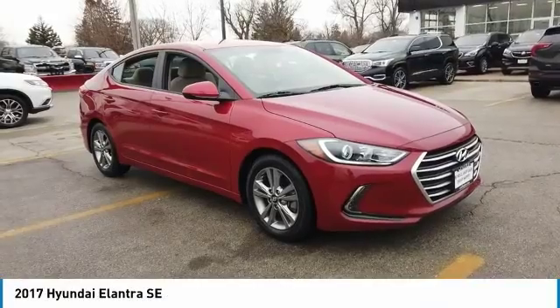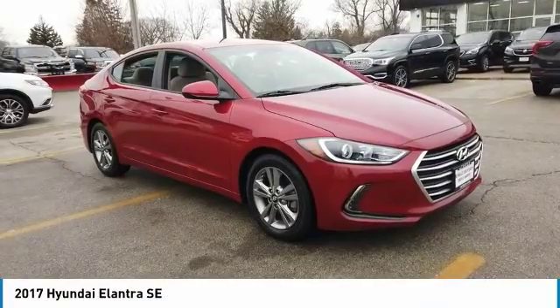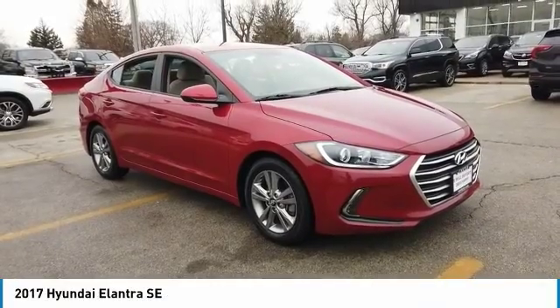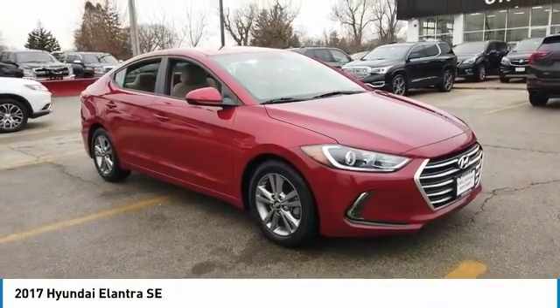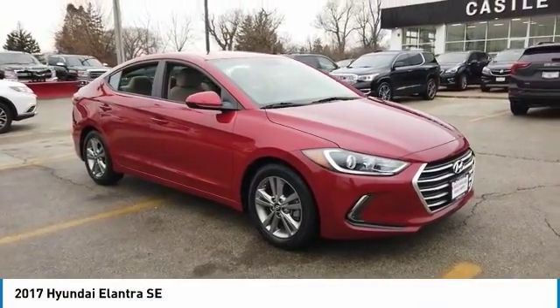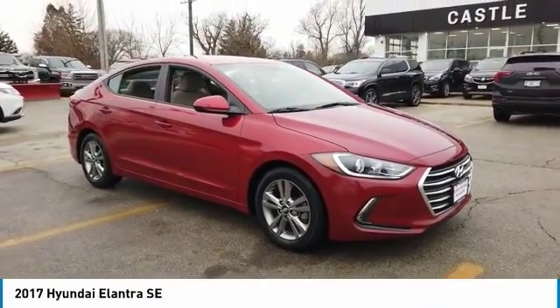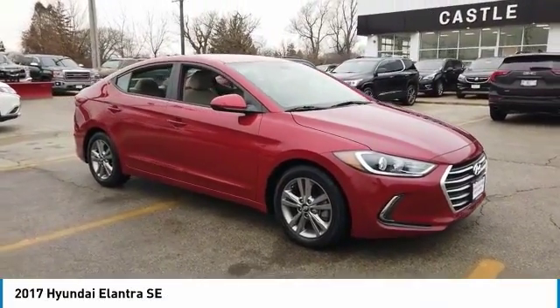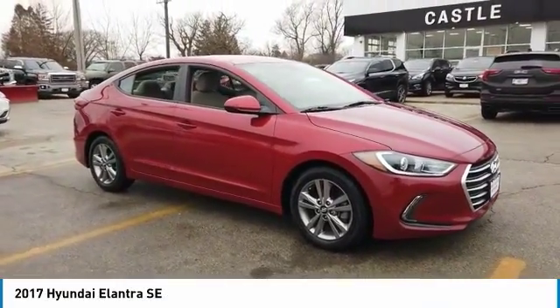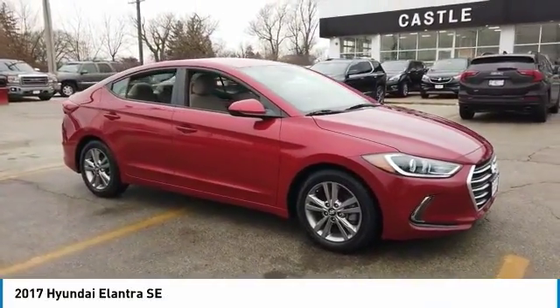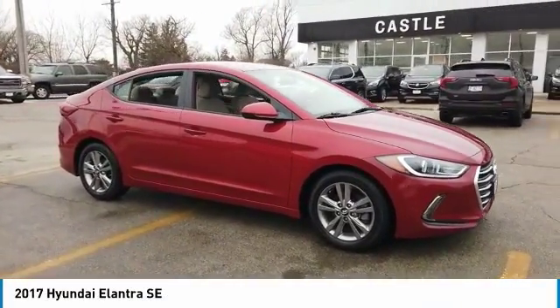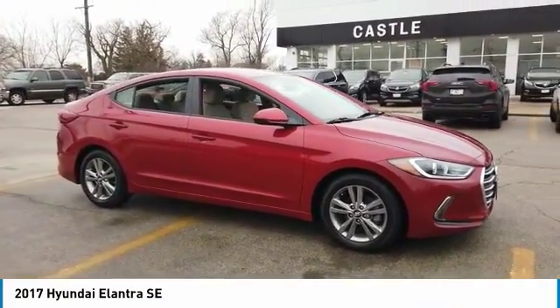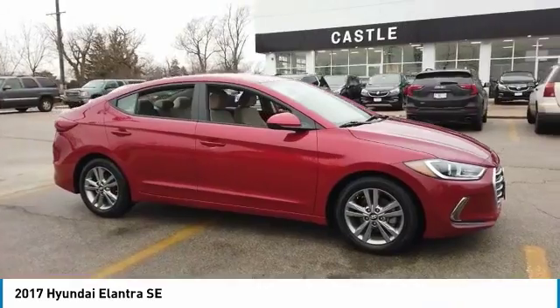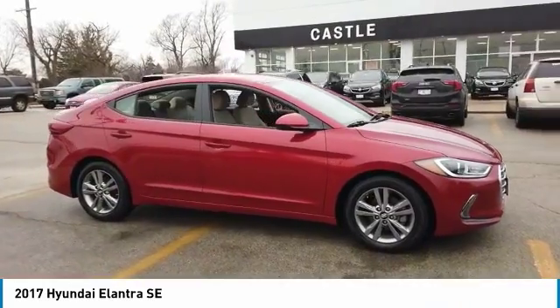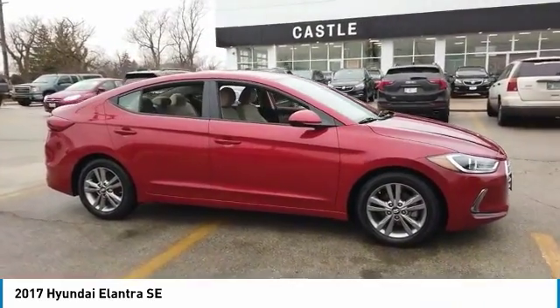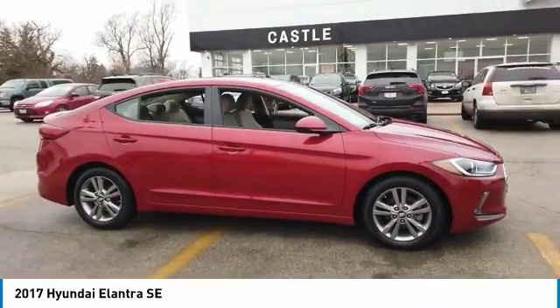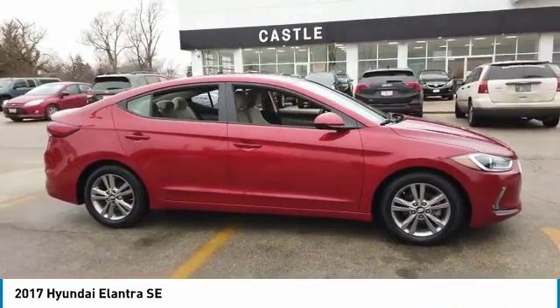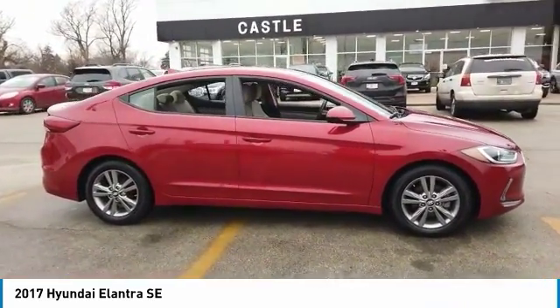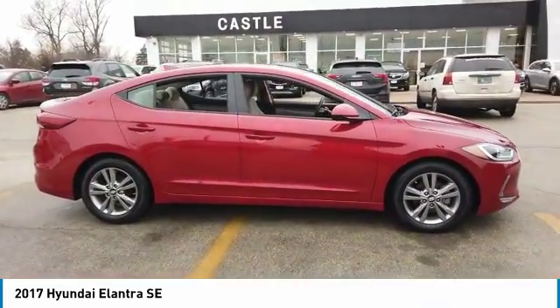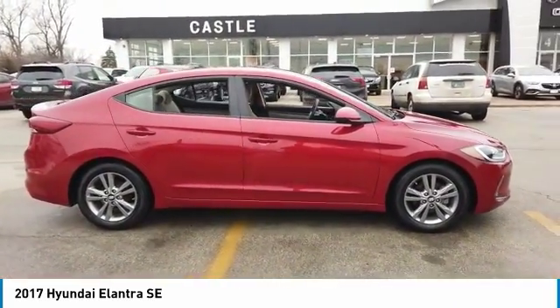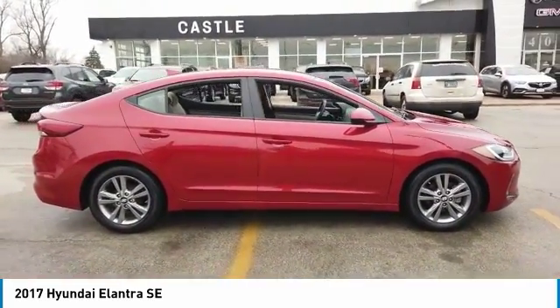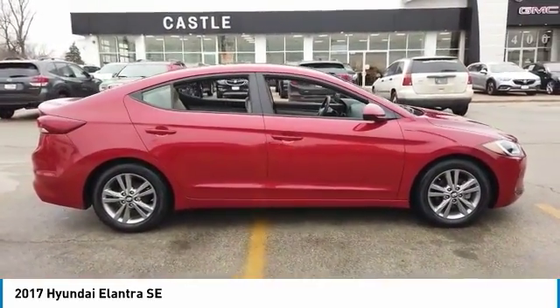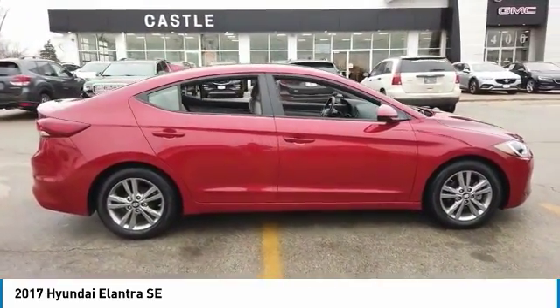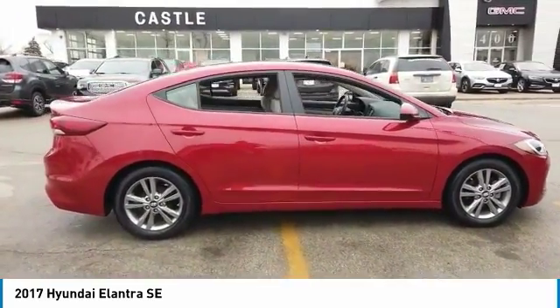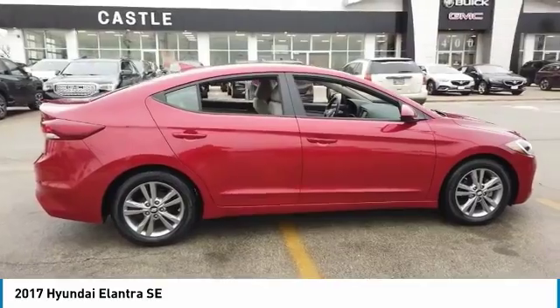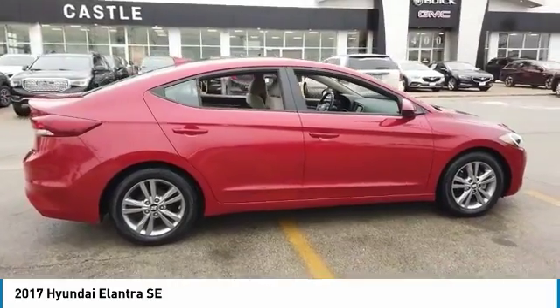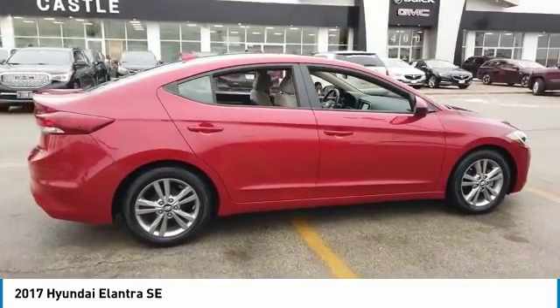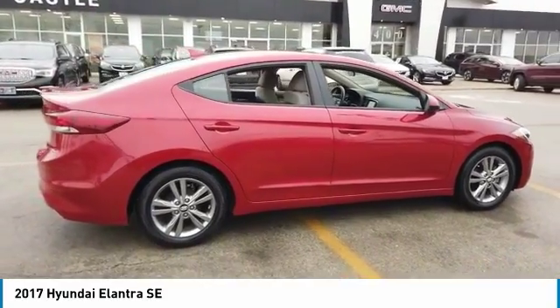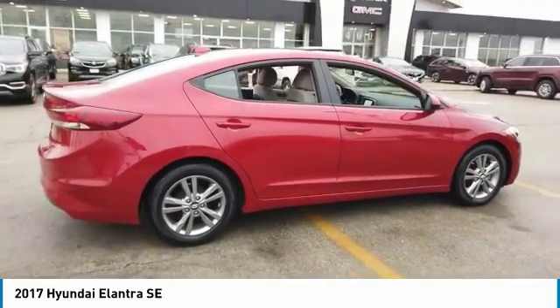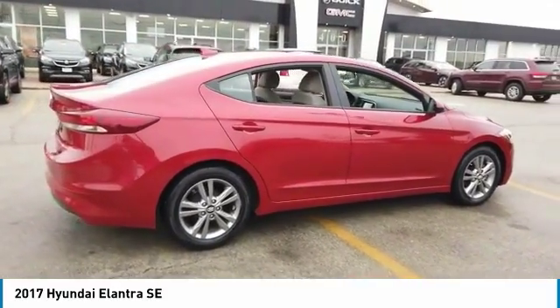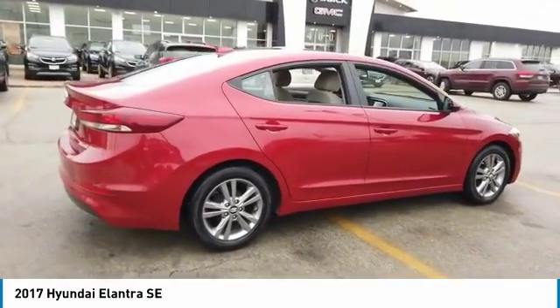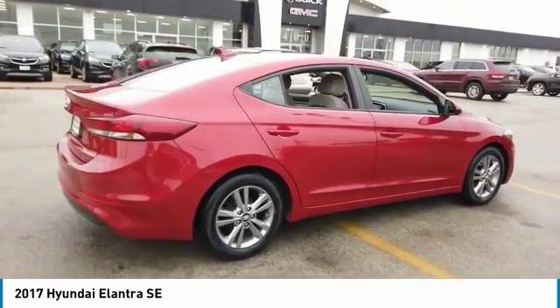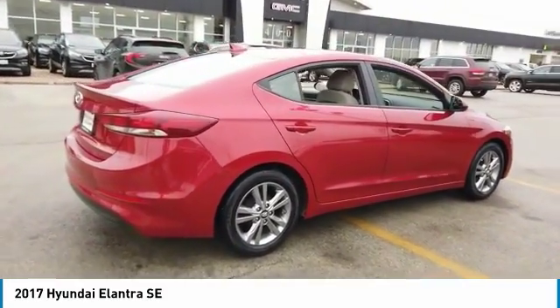Come test drive the 2017 Elantra. The Elantra boasts the most interior room in its class and gets an exceptional 35 miles per gallon. With its luxurious standard features, the Elantra is an easy choice.